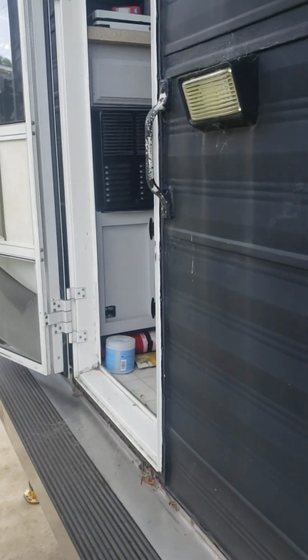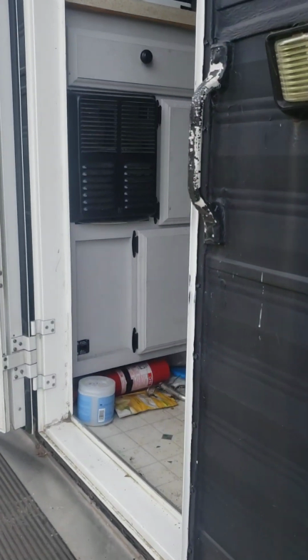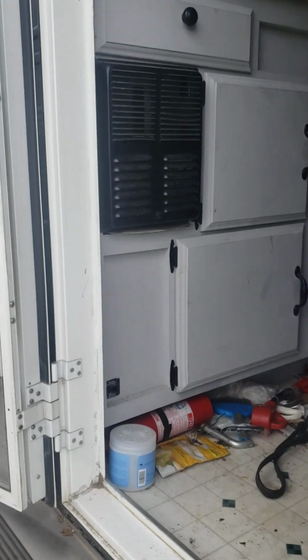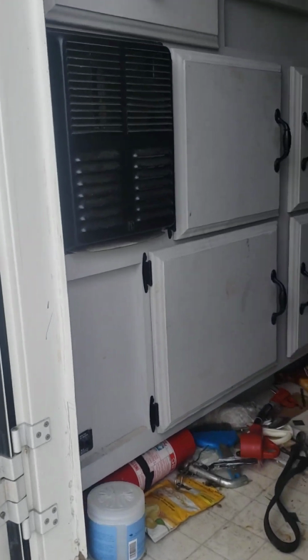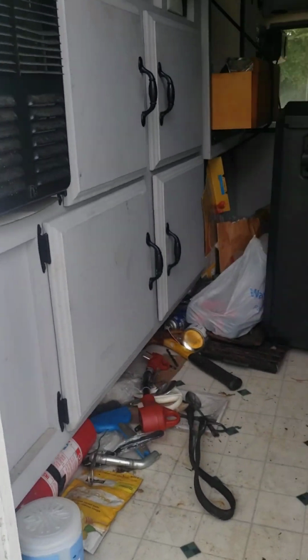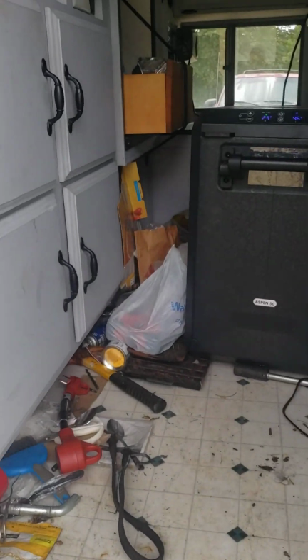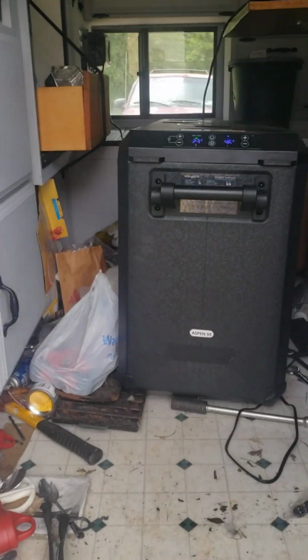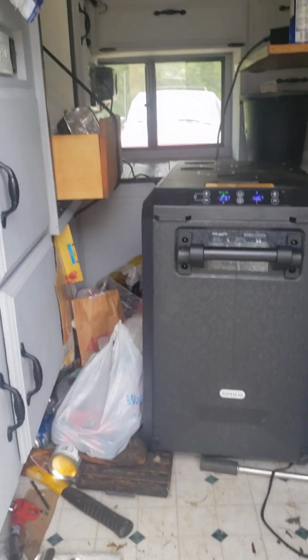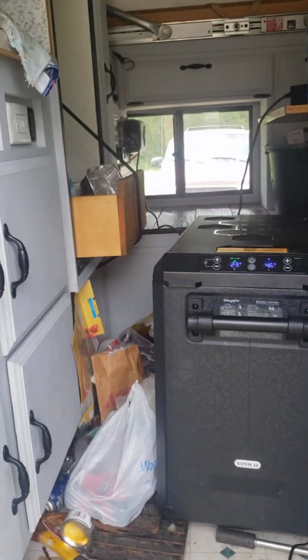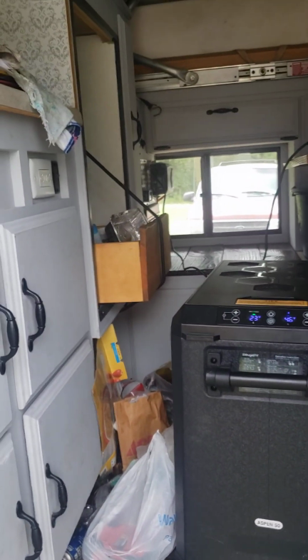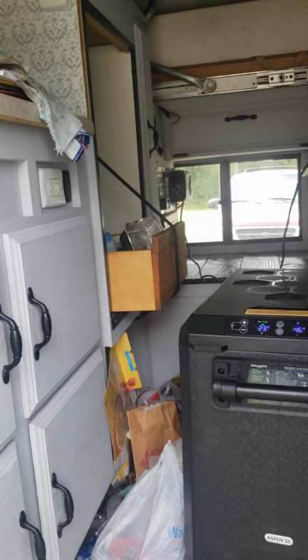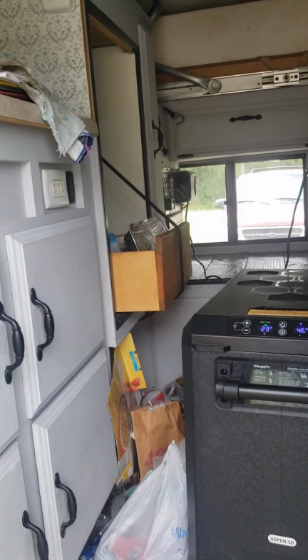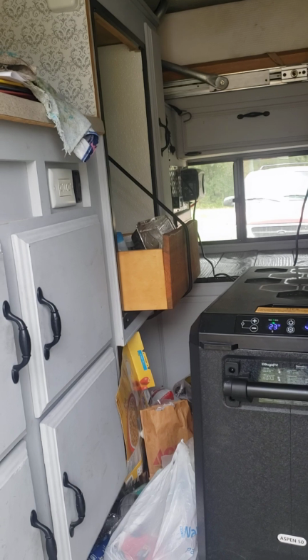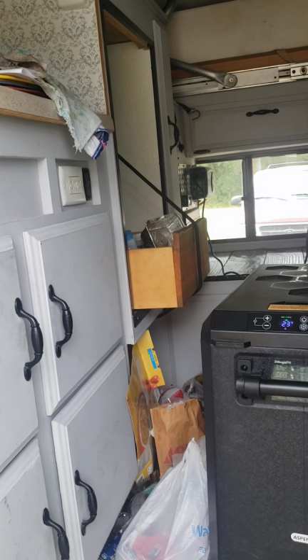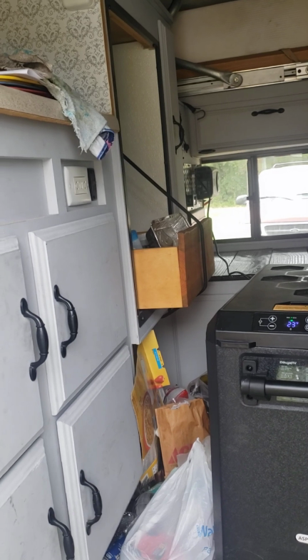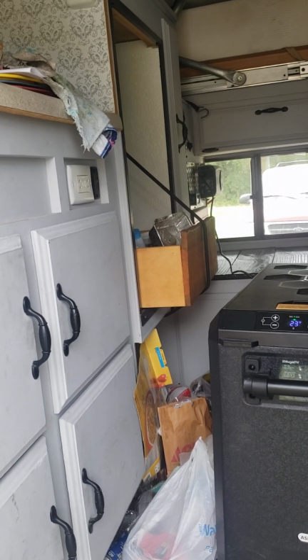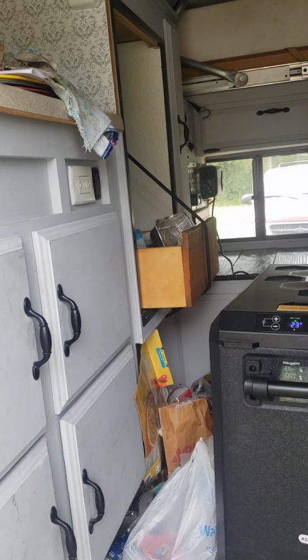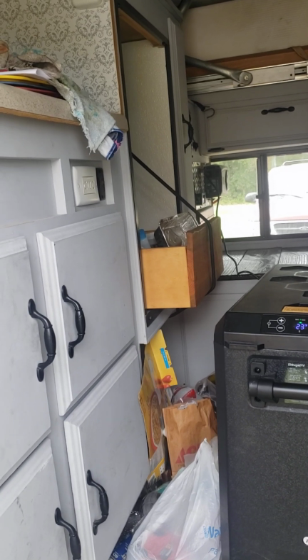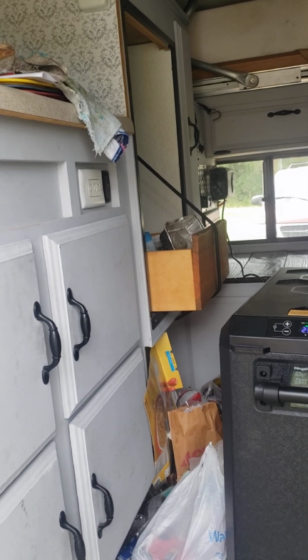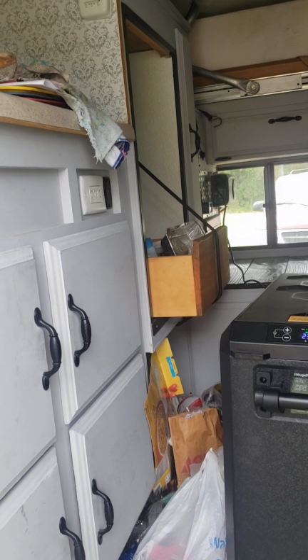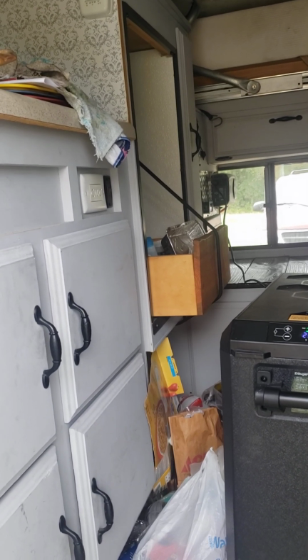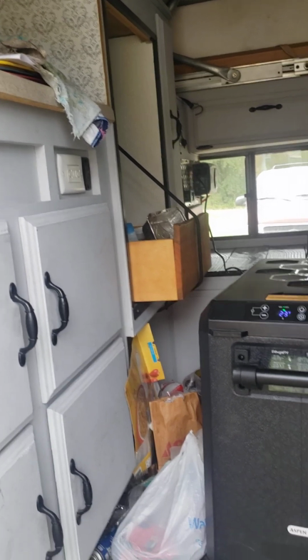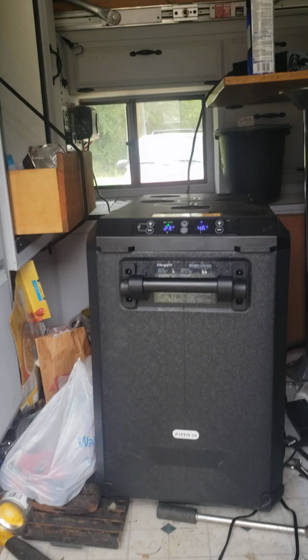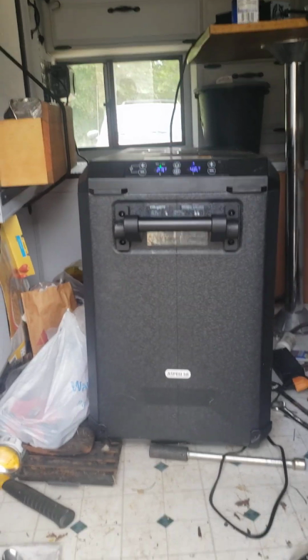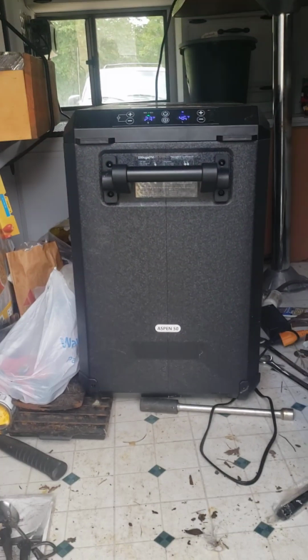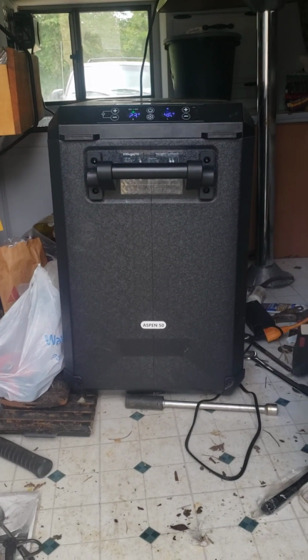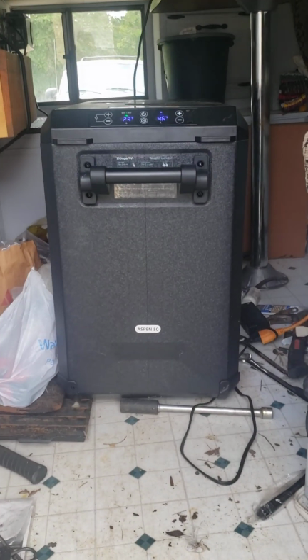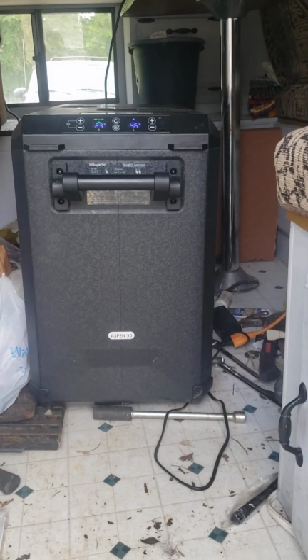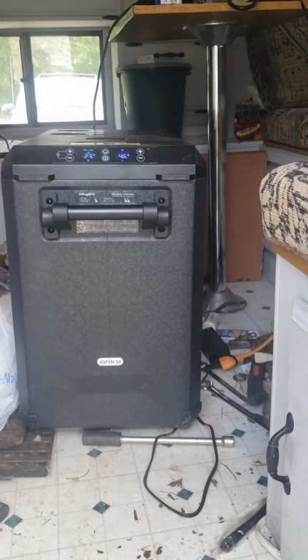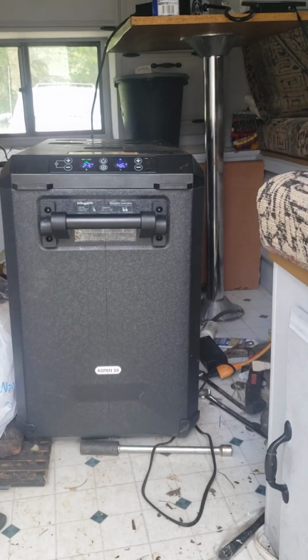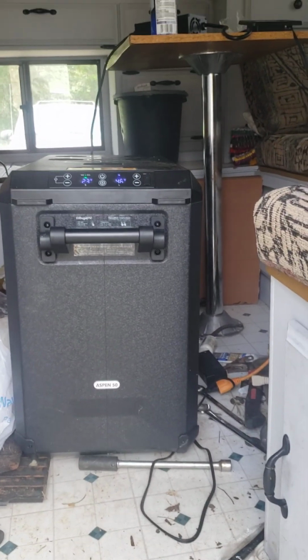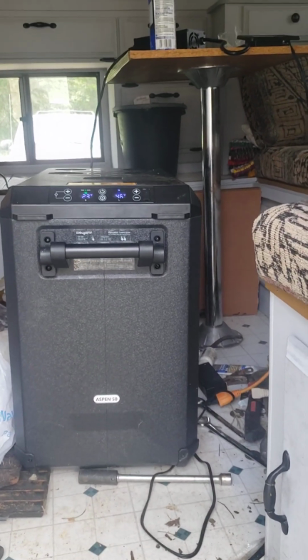Gradually I'll get it together. This little camper didn't have an air conditioner or refrigerator in it when I got it, so I got this one — it's about a 50 quart, kind of a big one. Seems to do pretty good.